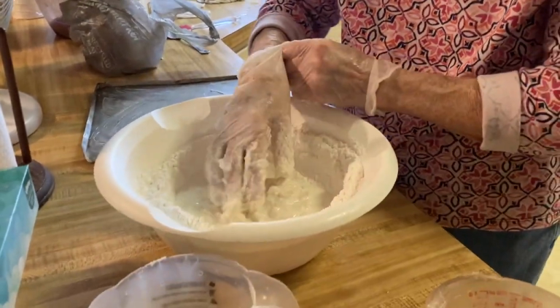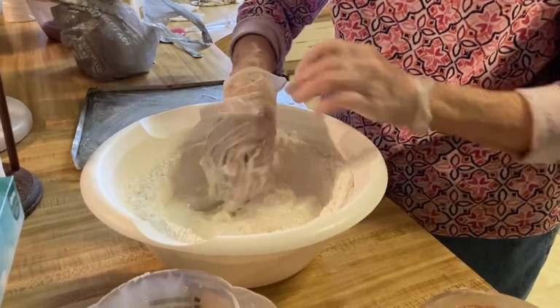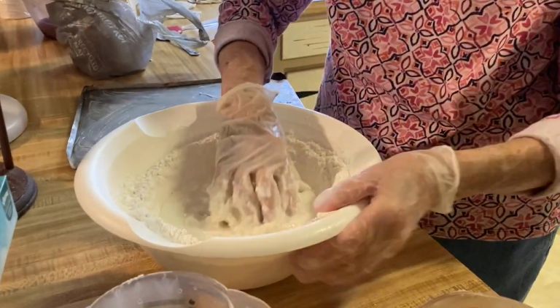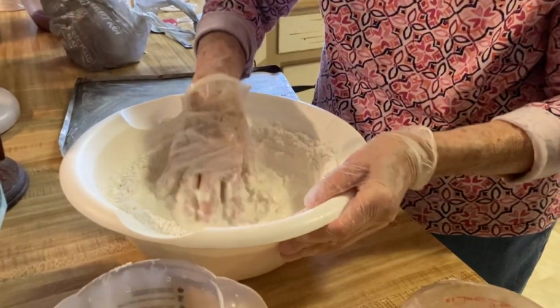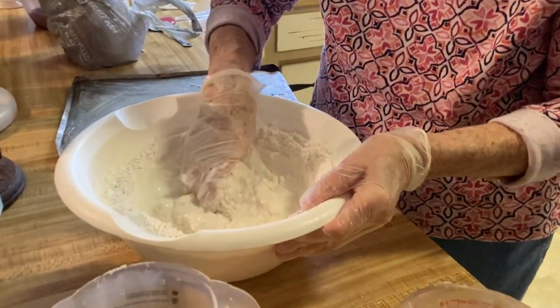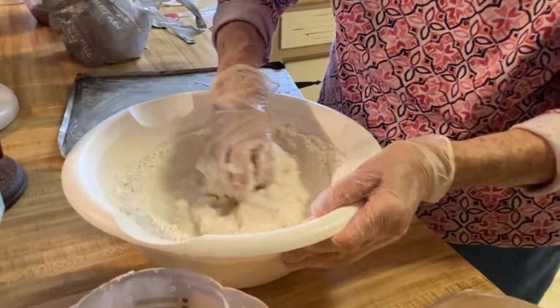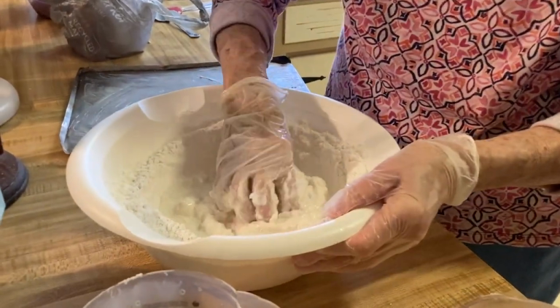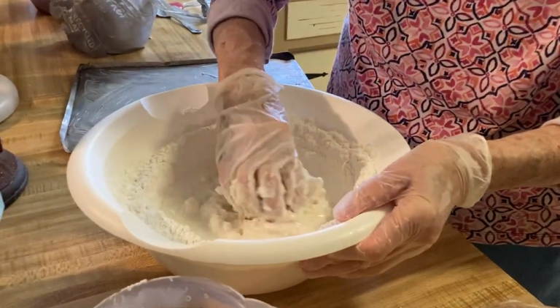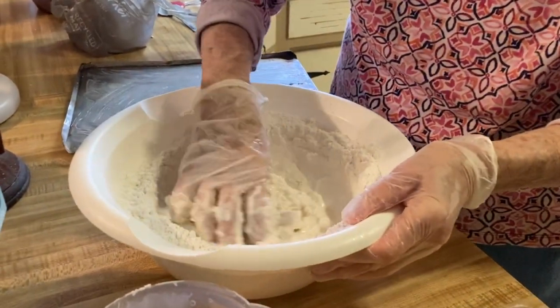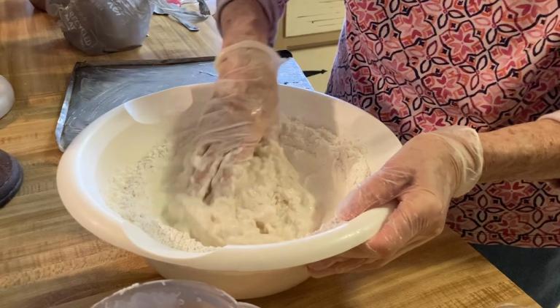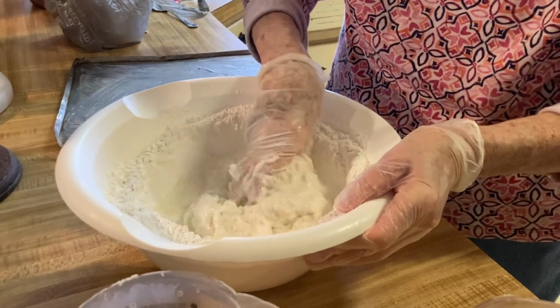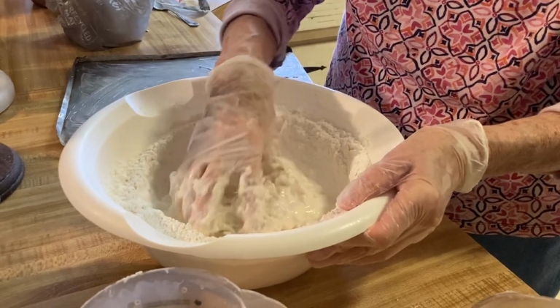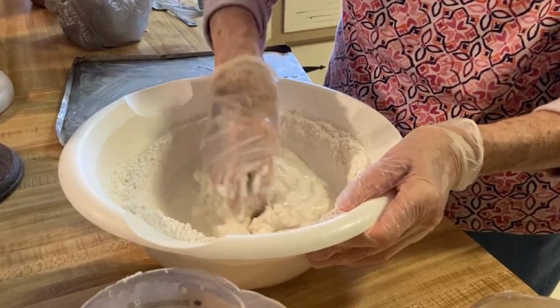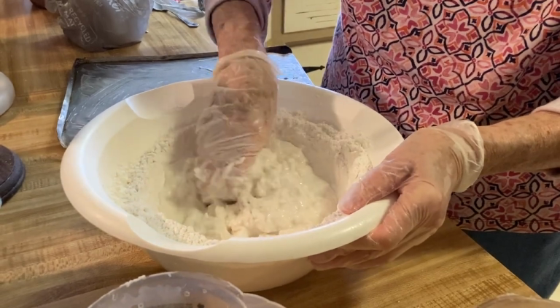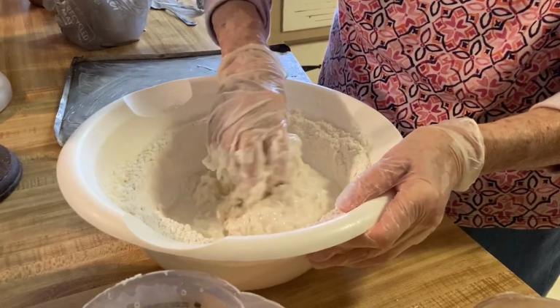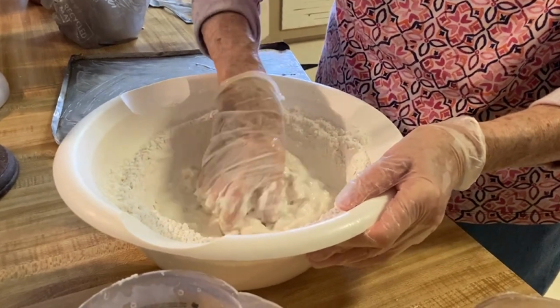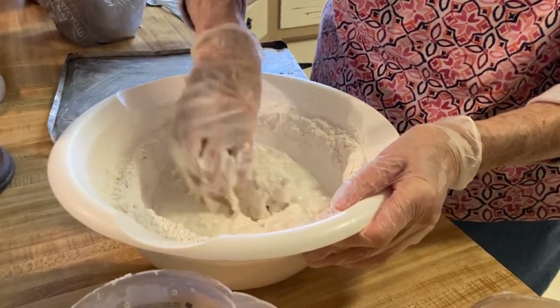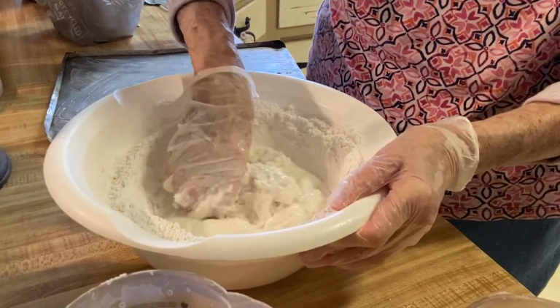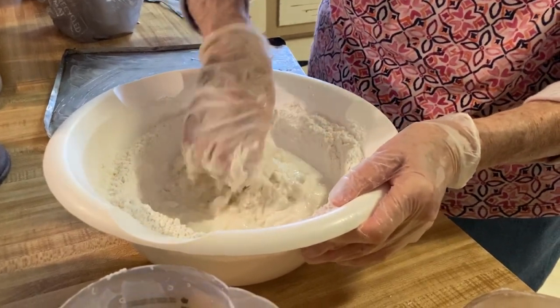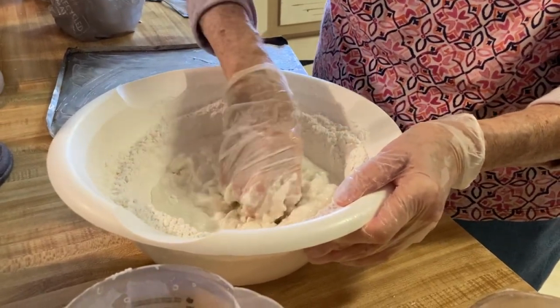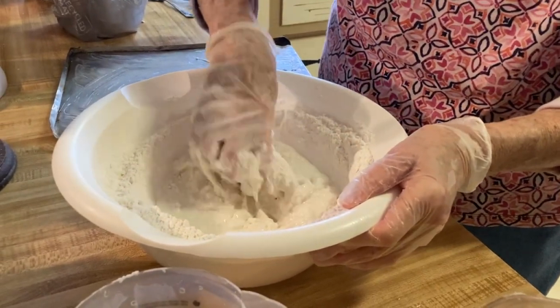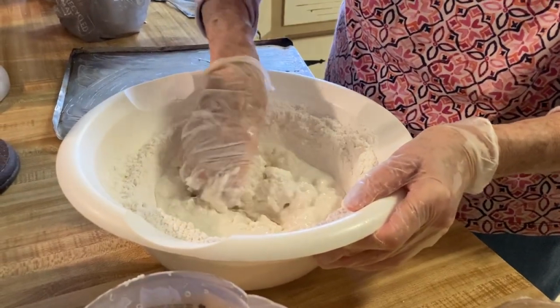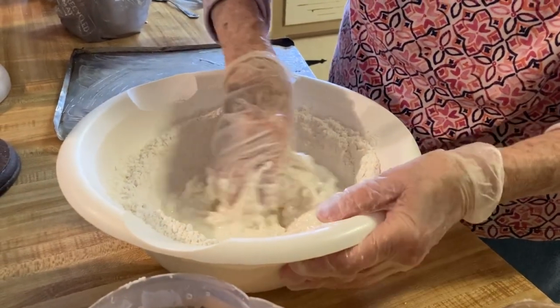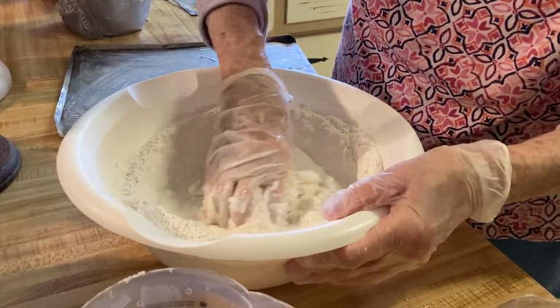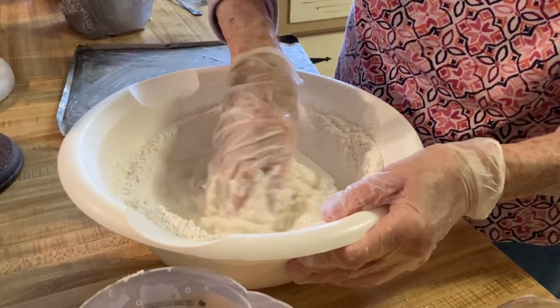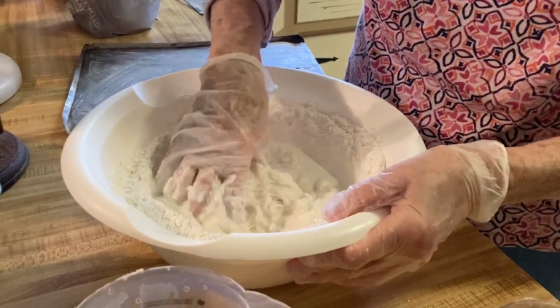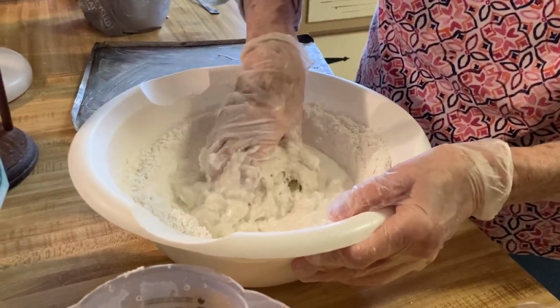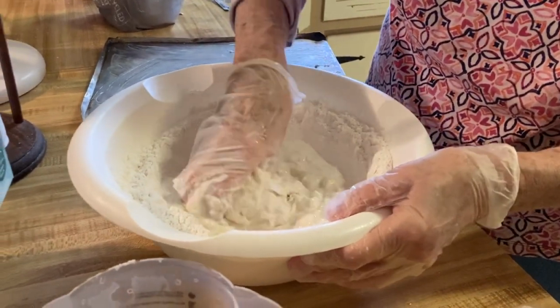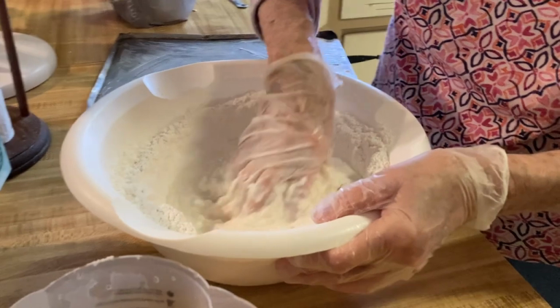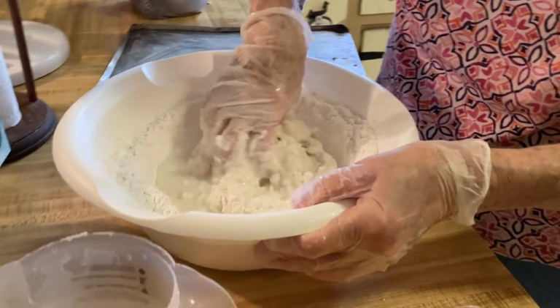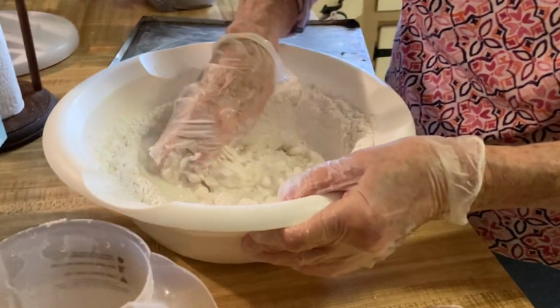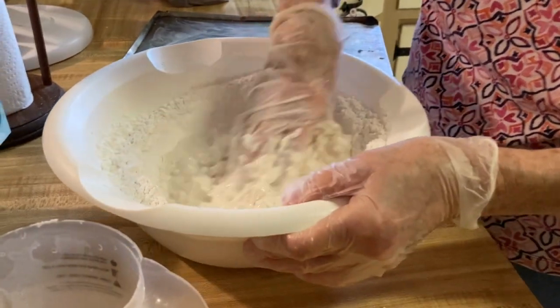How much flour, how many cups of flour? I didn't measure it. You just kind of — I'm joking. I never have measured it.